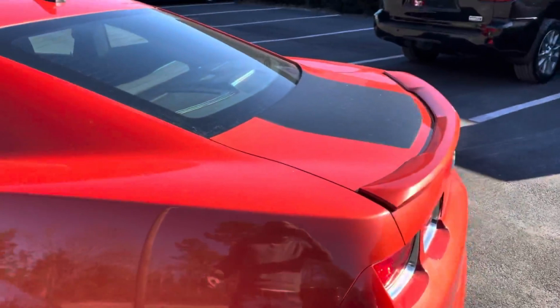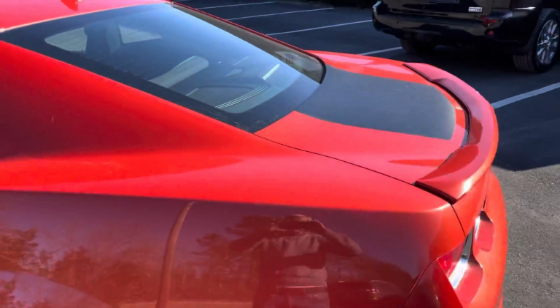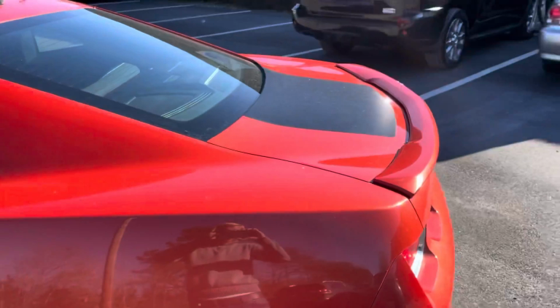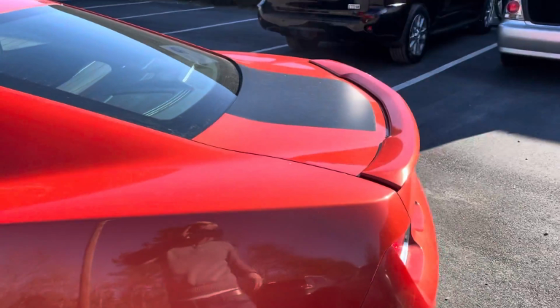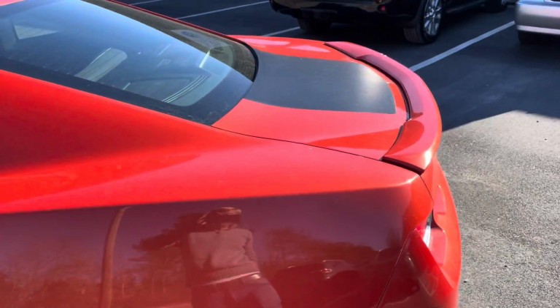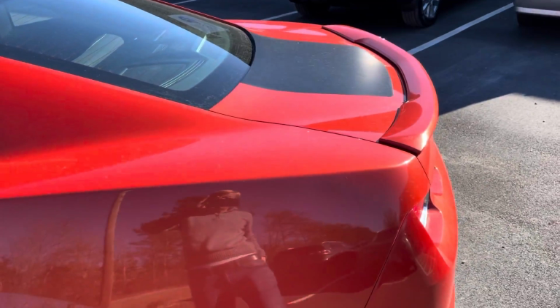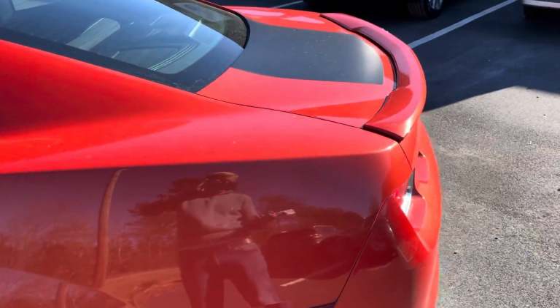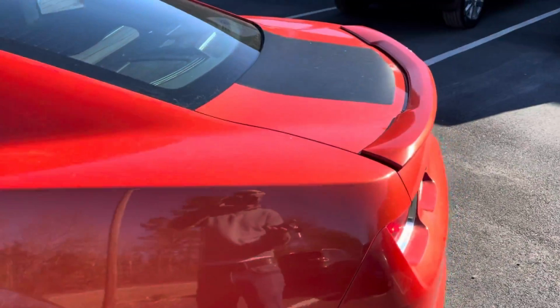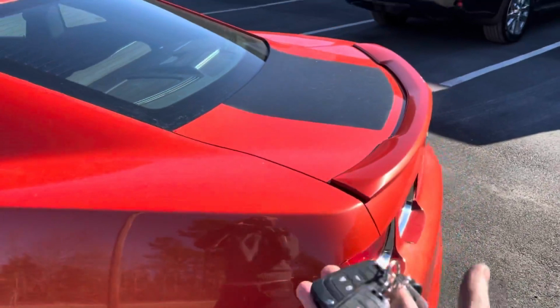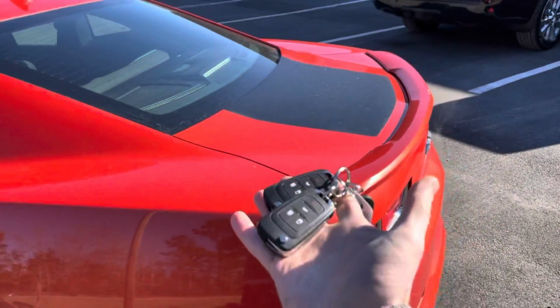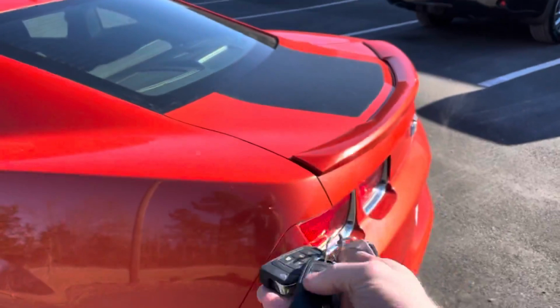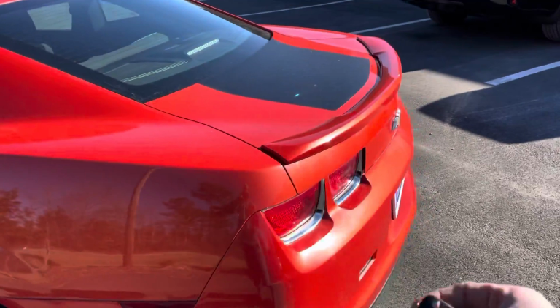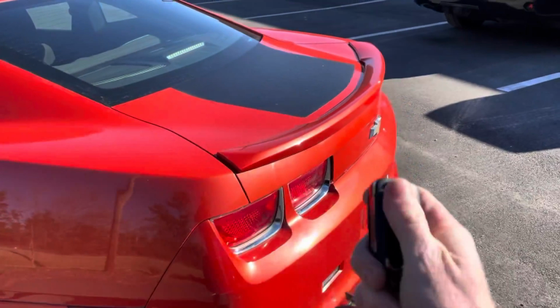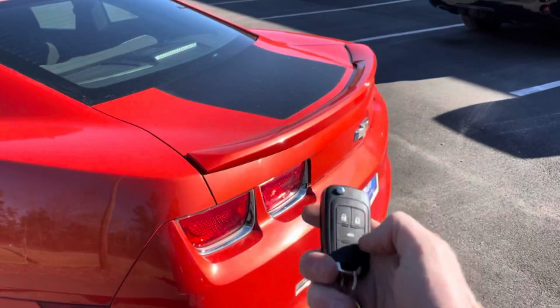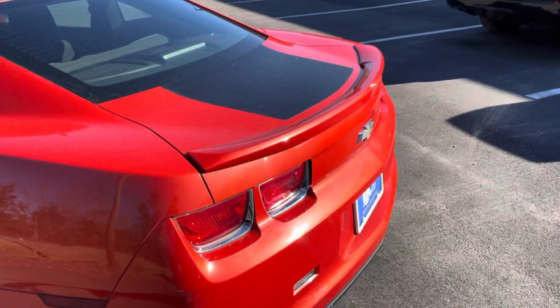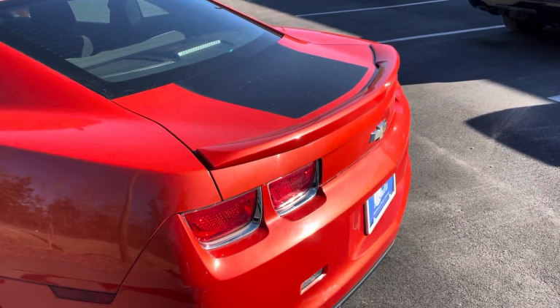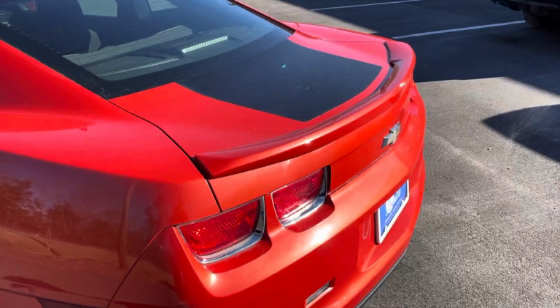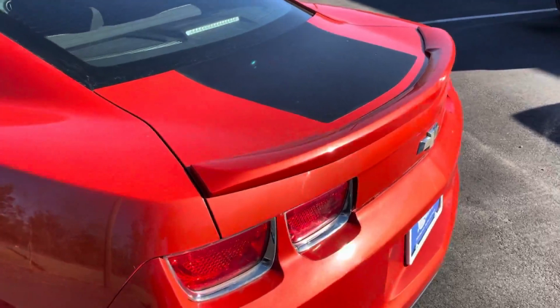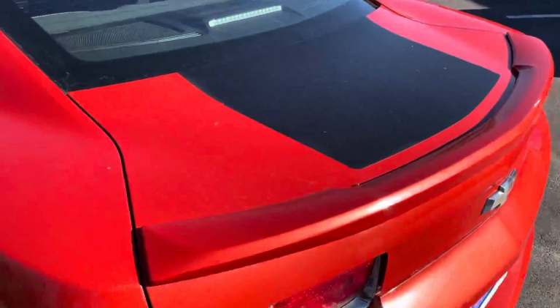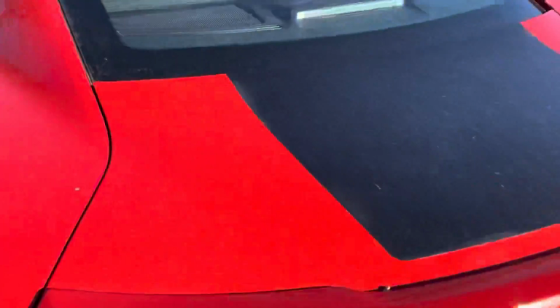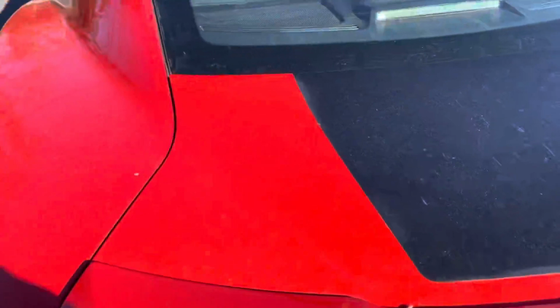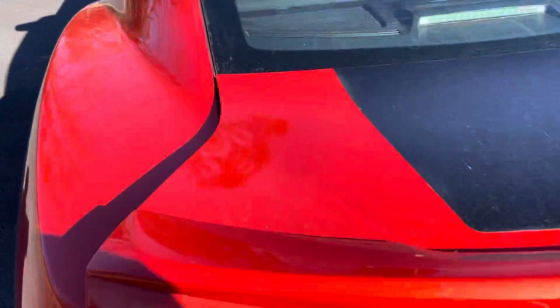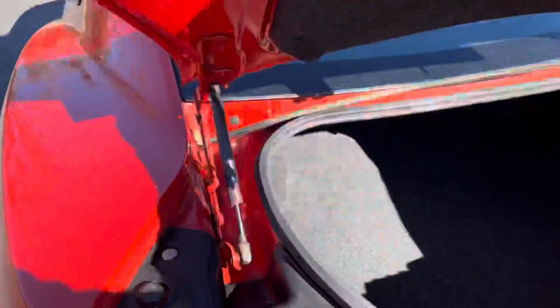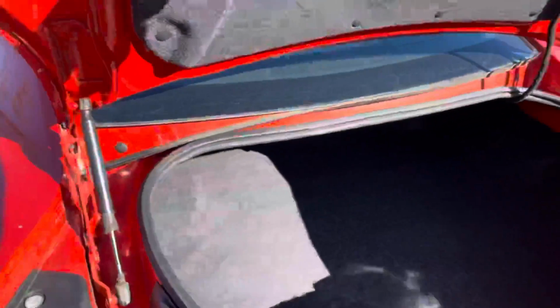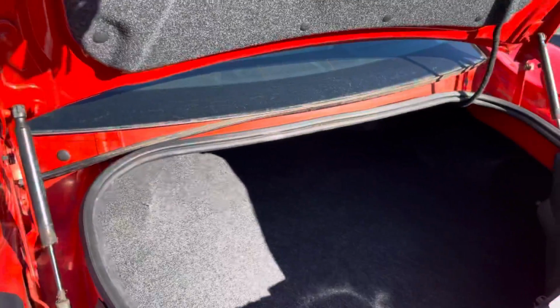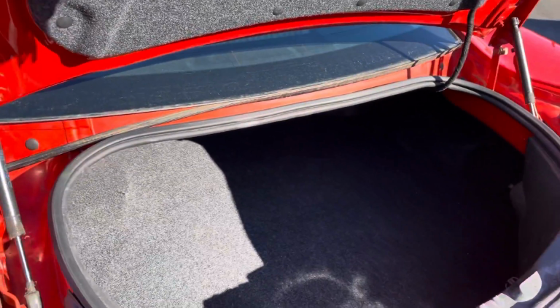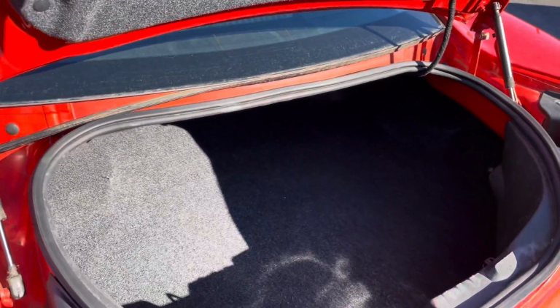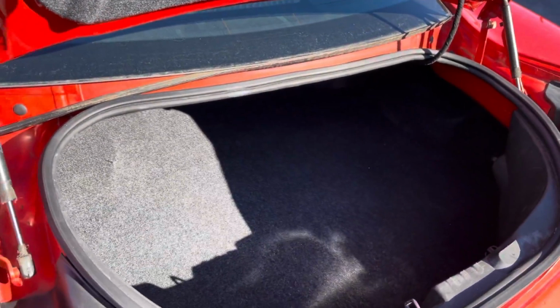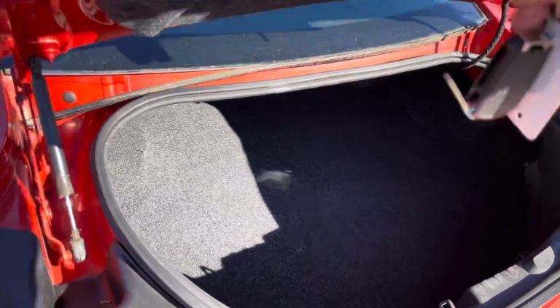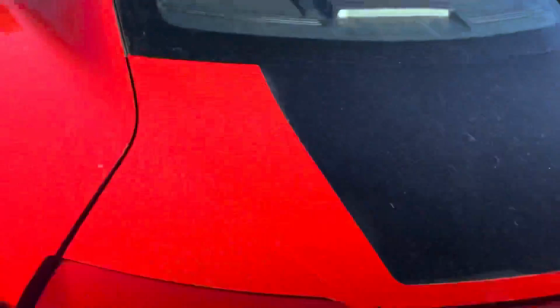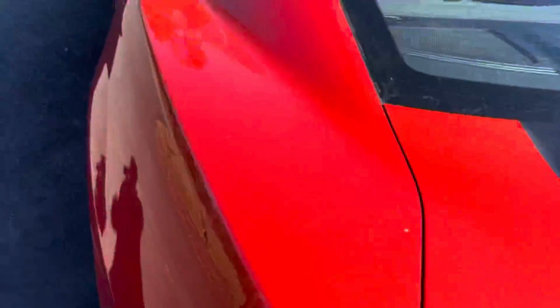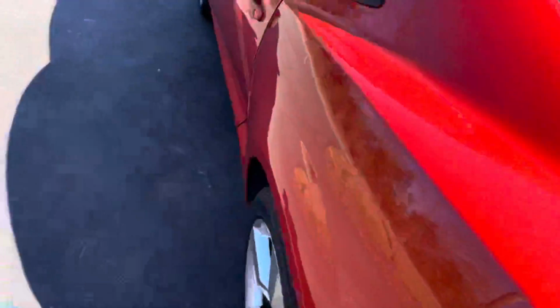The car comes with two keys, both of which work. We'll pop the trunk here — nice and clean, no leaks.